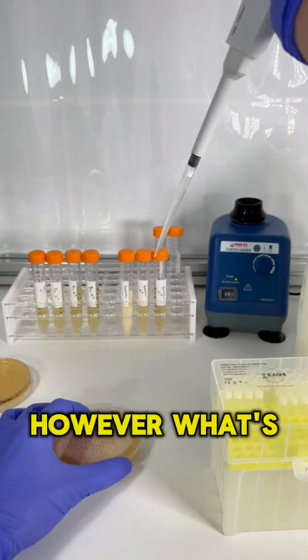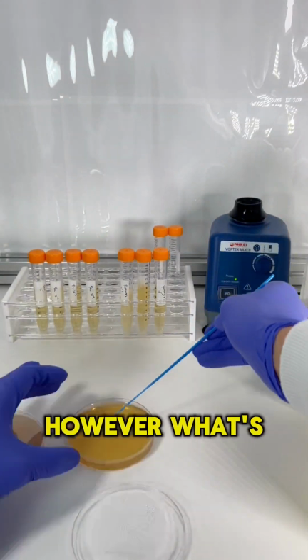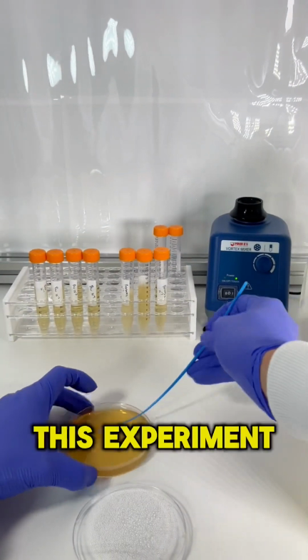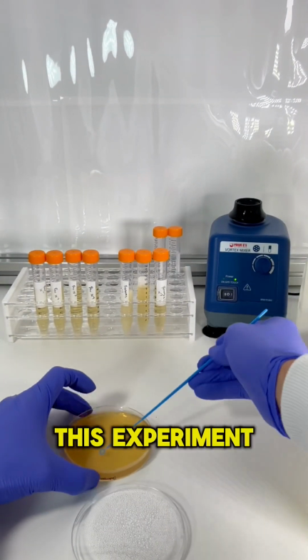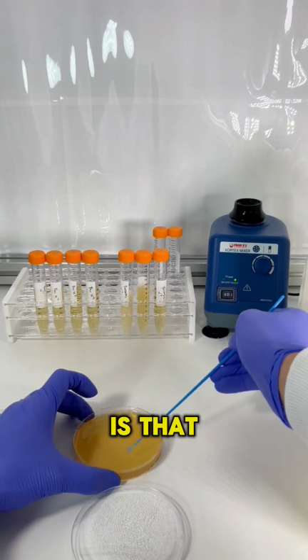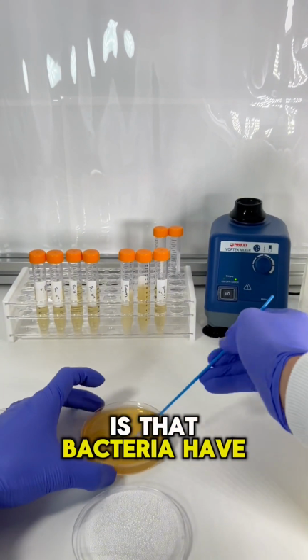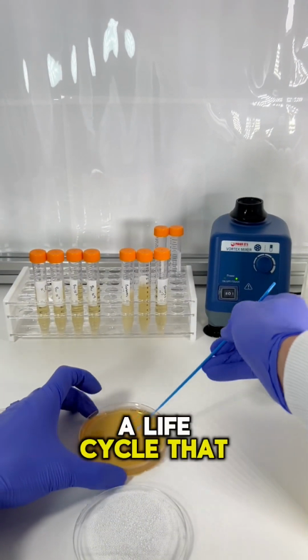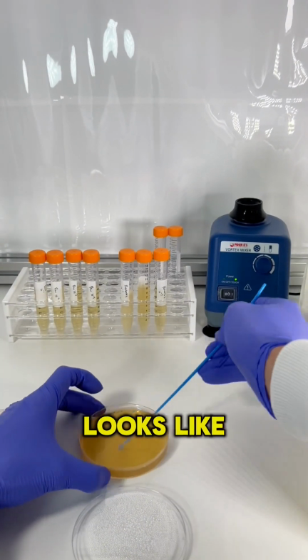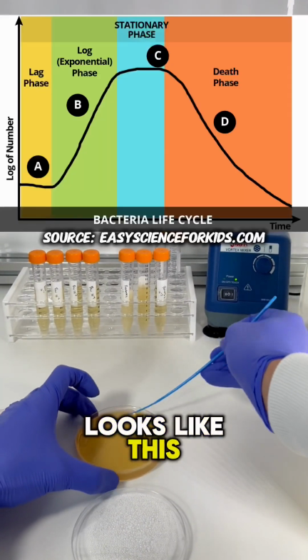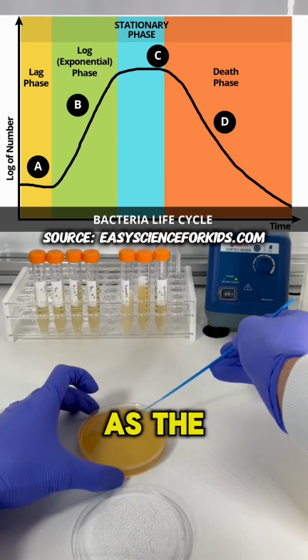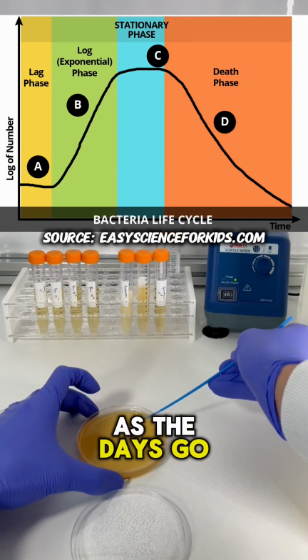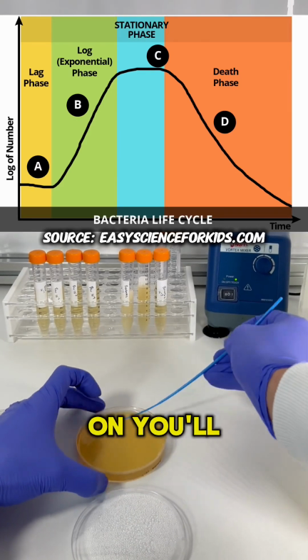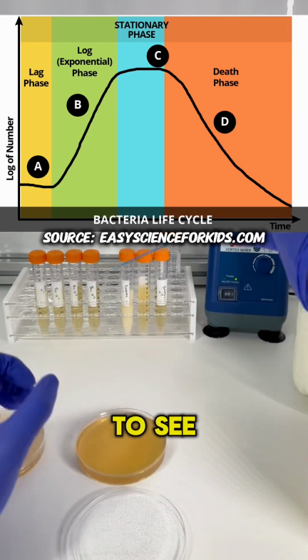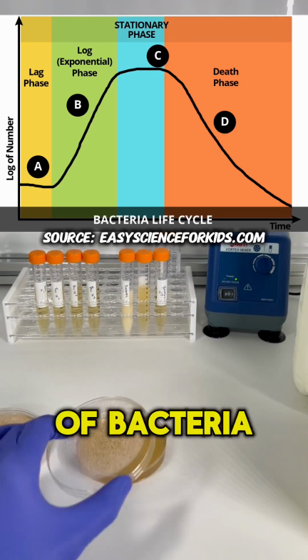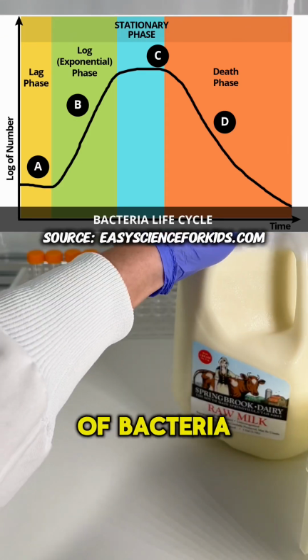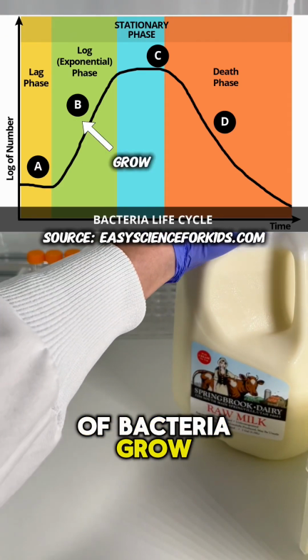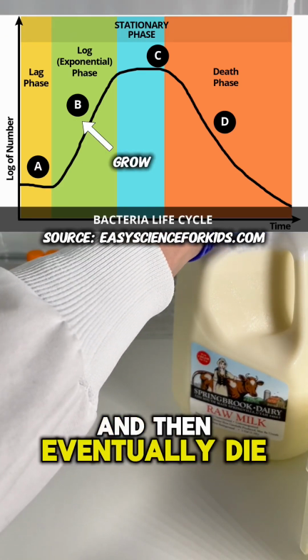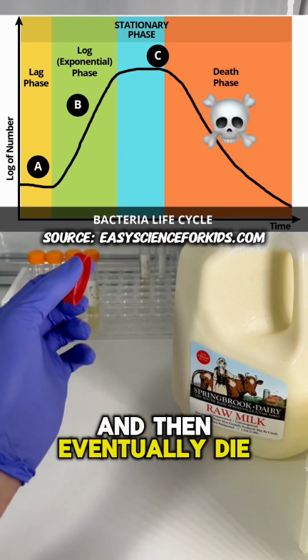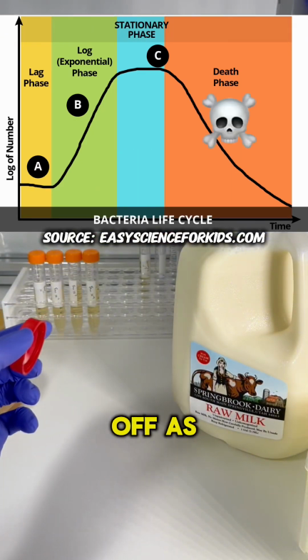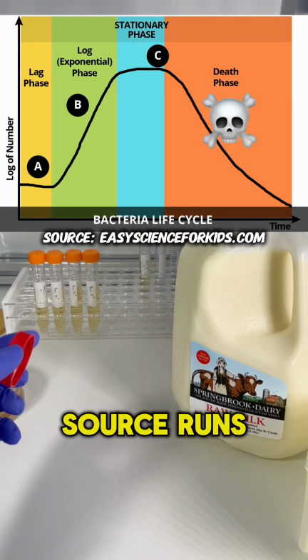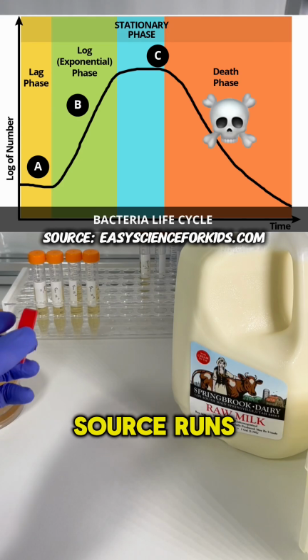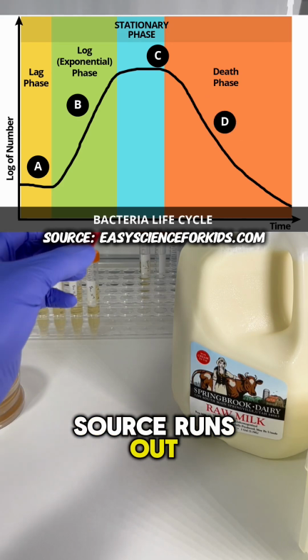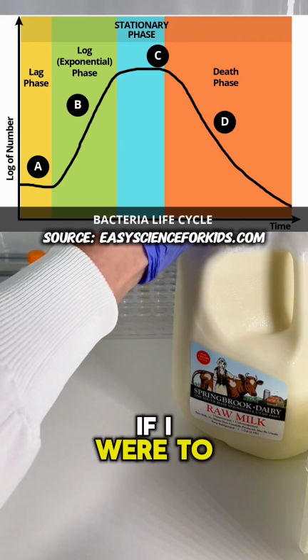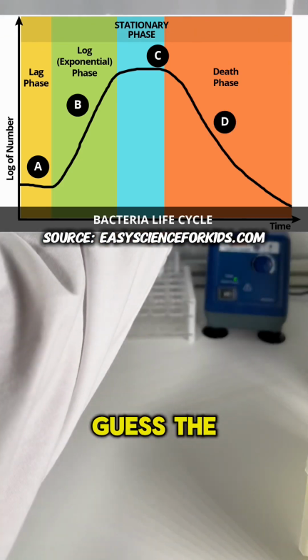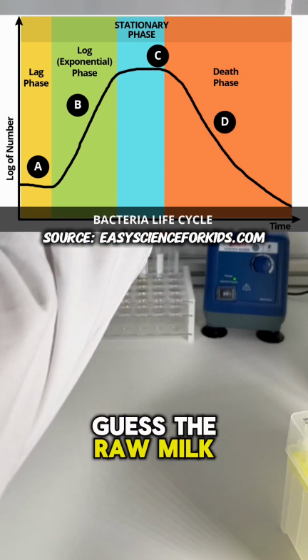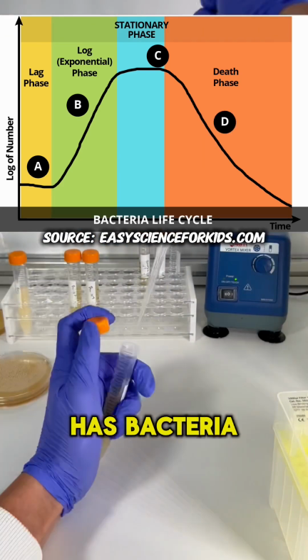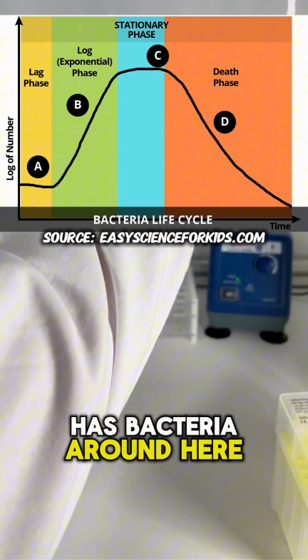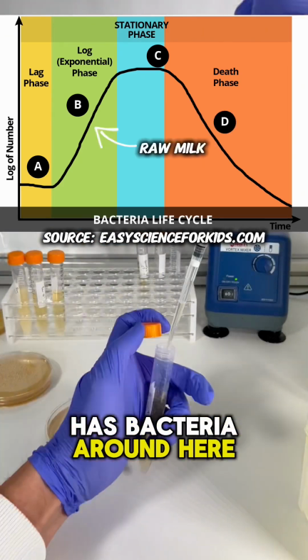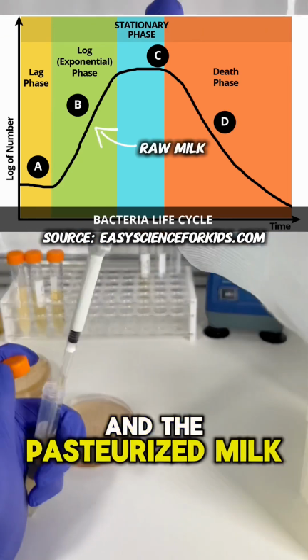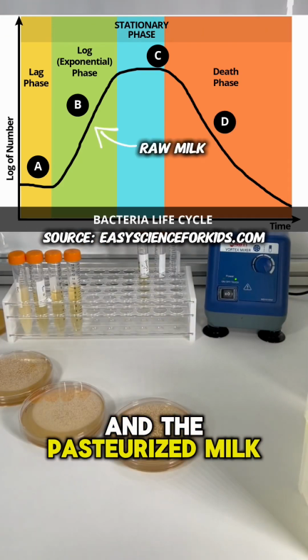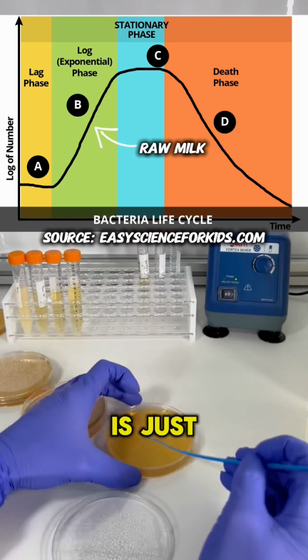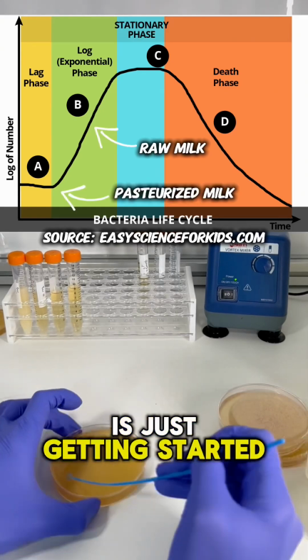What's fun about this experiment is that bacteria have a life cycle. As the days go on, you'll be able to see the amount of bacteria grow, and then eventually die off as the food source runs out. If I were to guess, the raw milk has bacteria around here, and the pasteurized milk is just getting started.